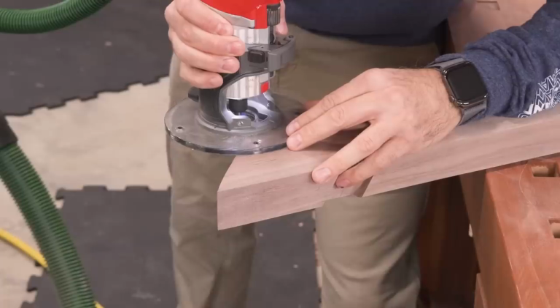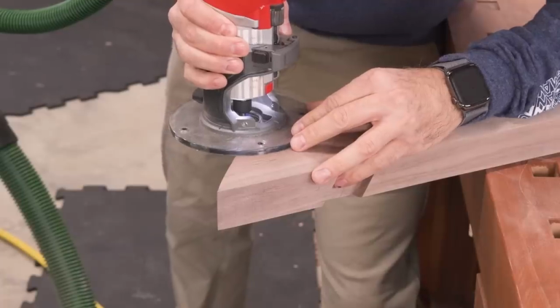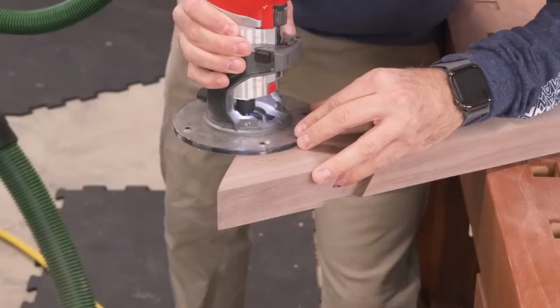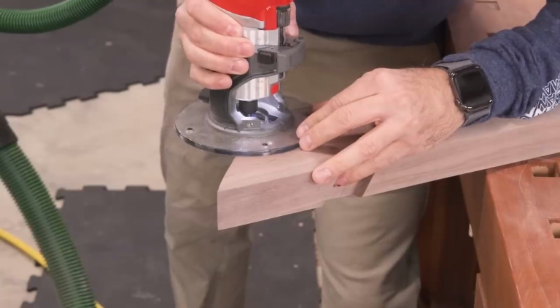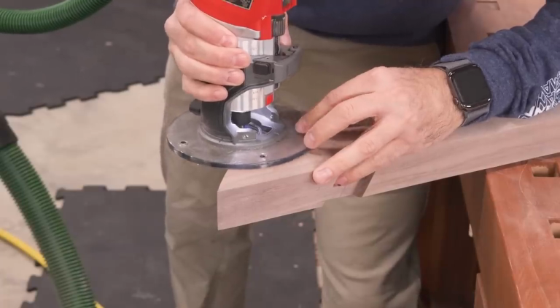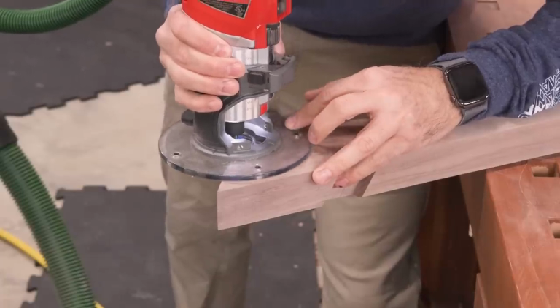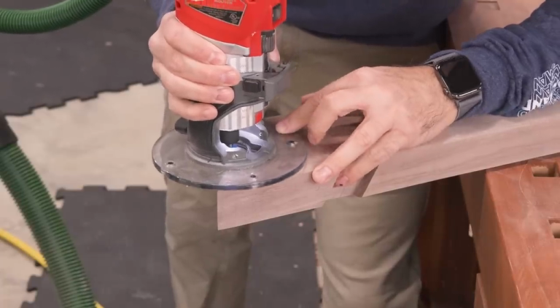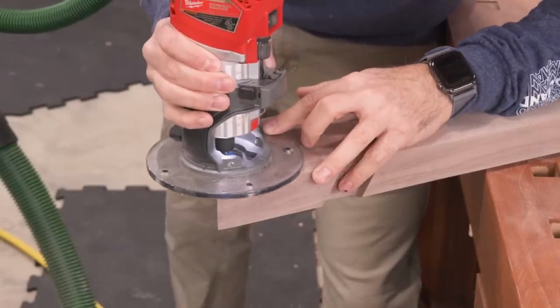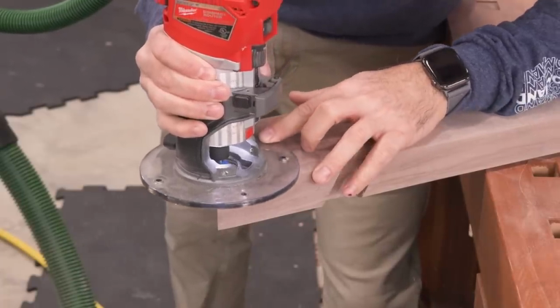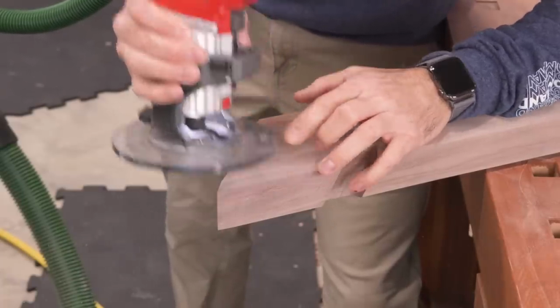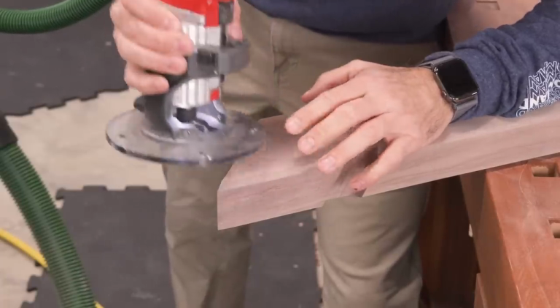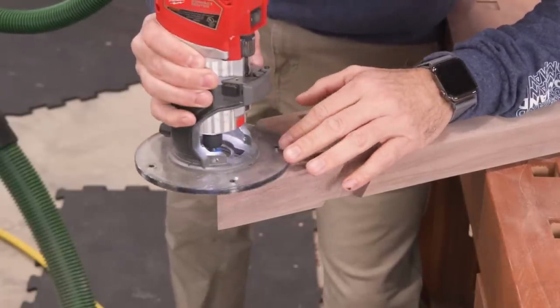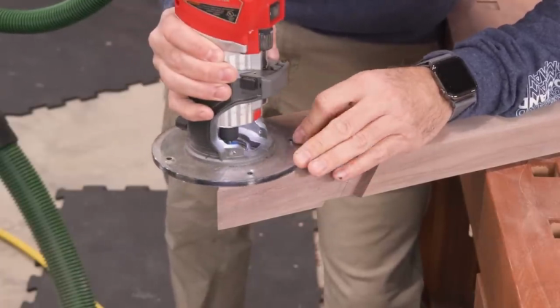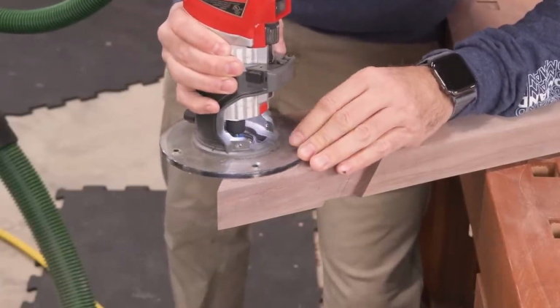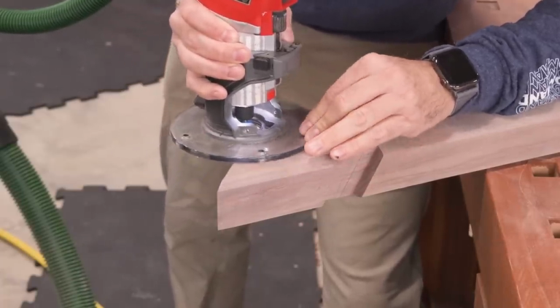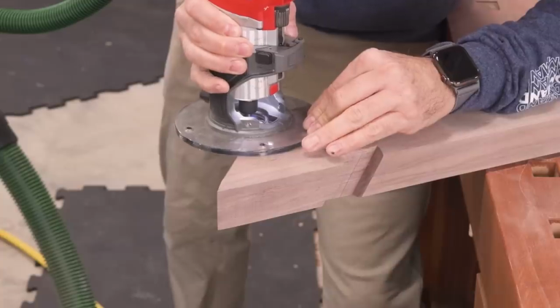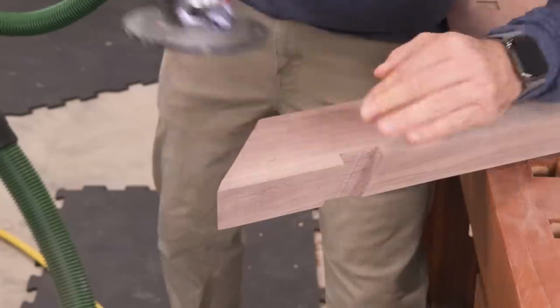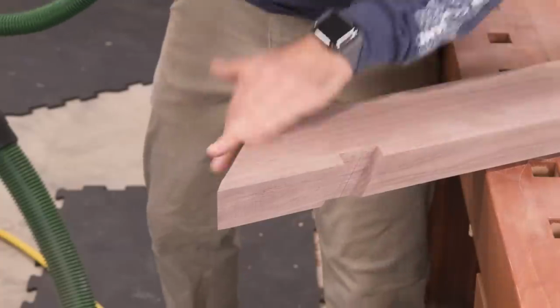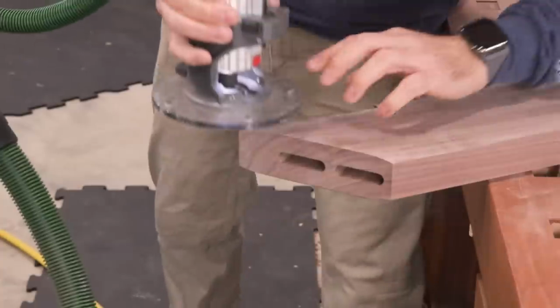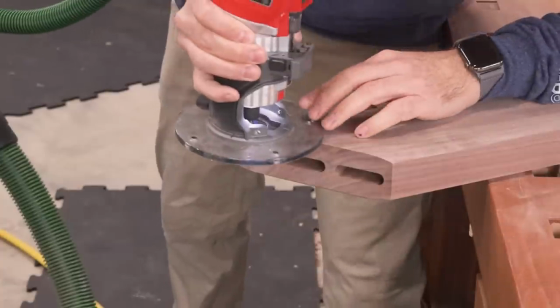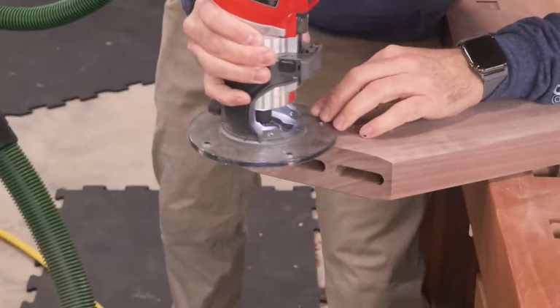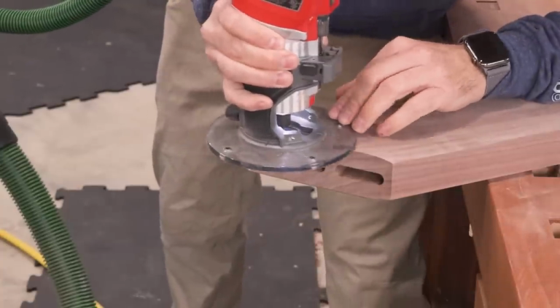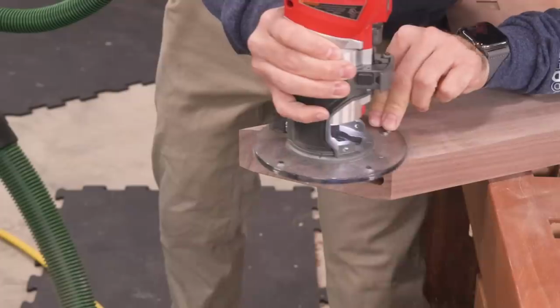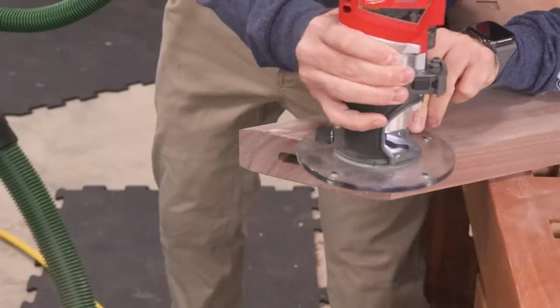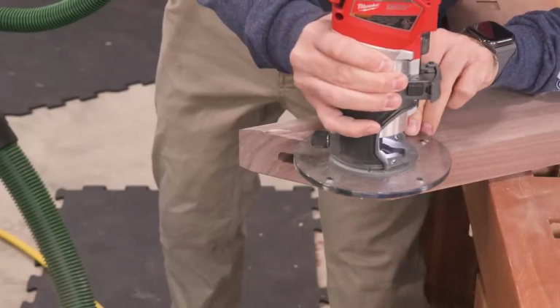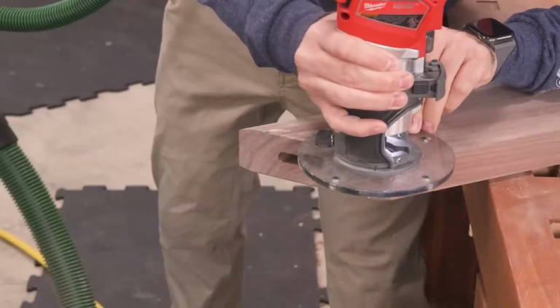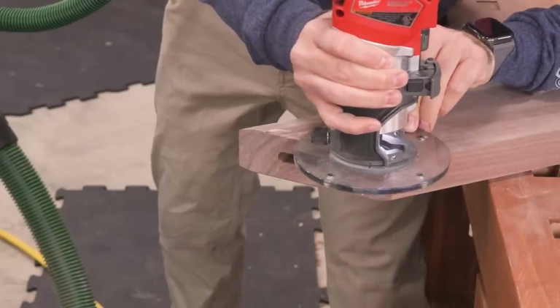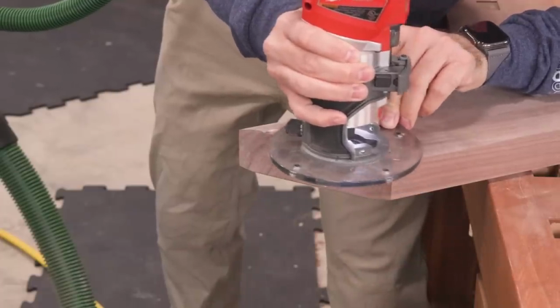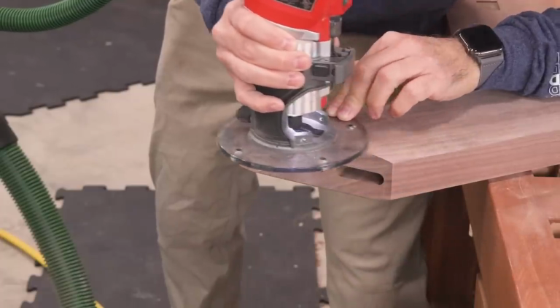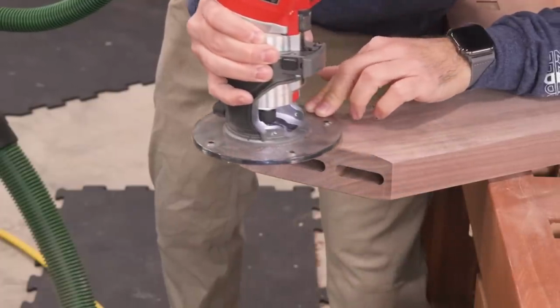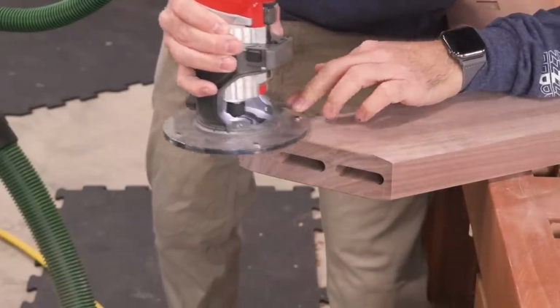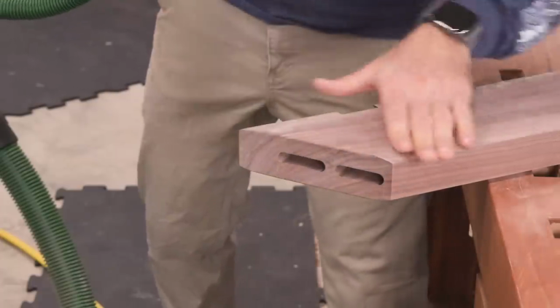Something I've been doing a lot lately is rounding over the edges where boards meet. It gives the piece a cool segmented look — probably not a detail that everyone will like, but I like it and my wife likes it. I even asked my dogs and neither voiced a dissenting opinion, so I'm going to keep doing it.